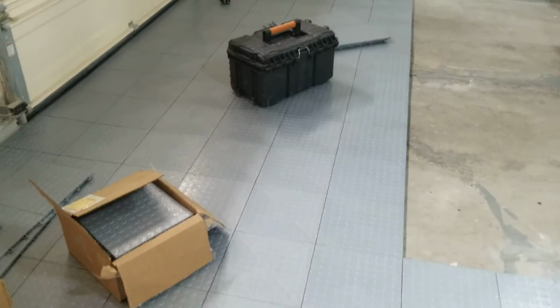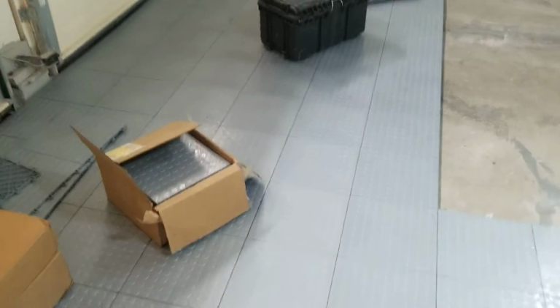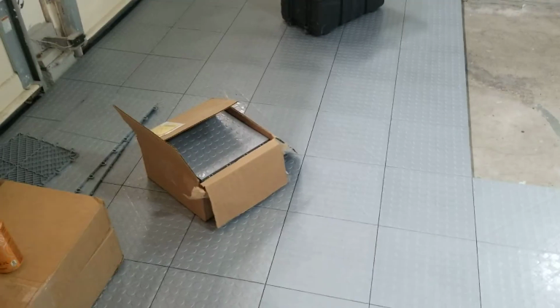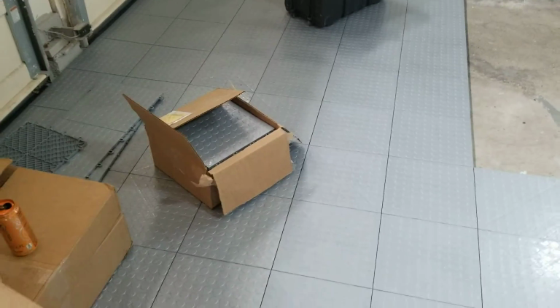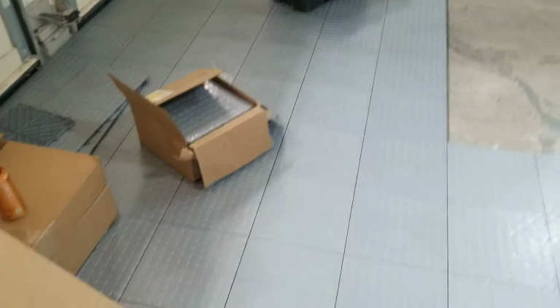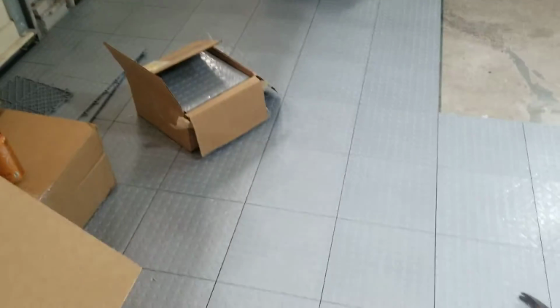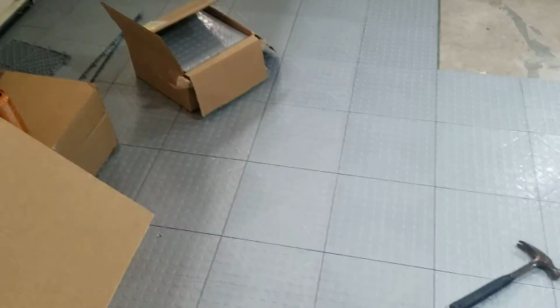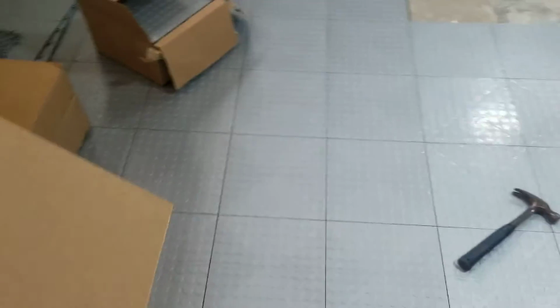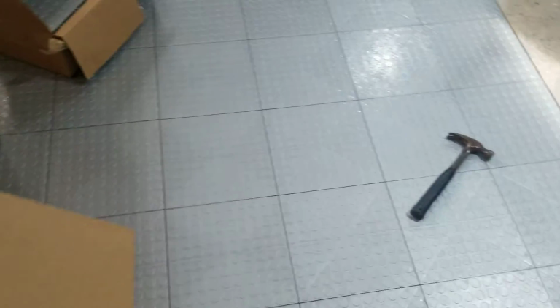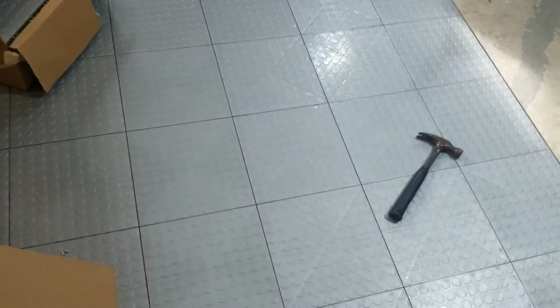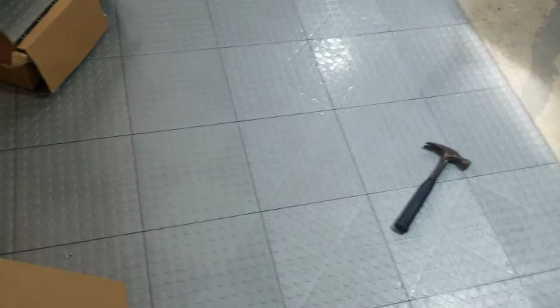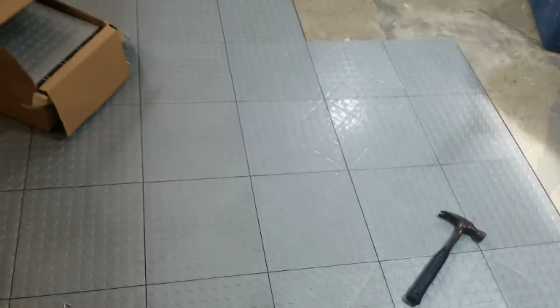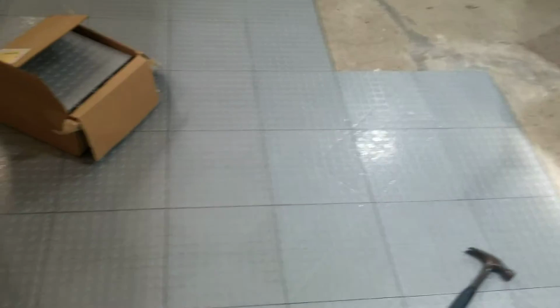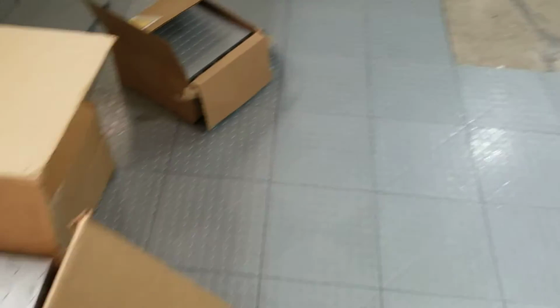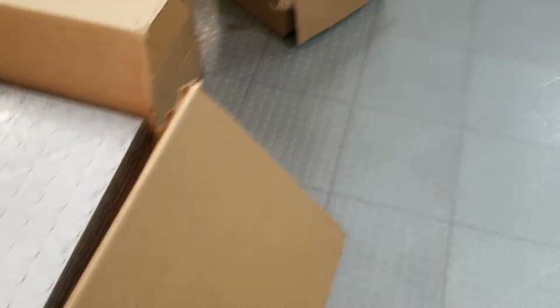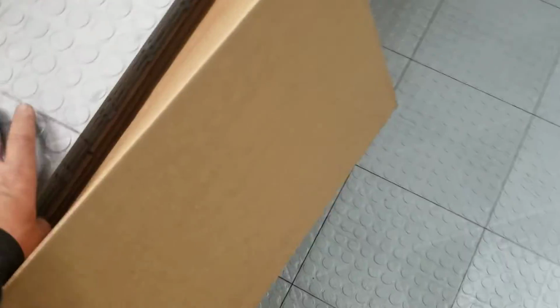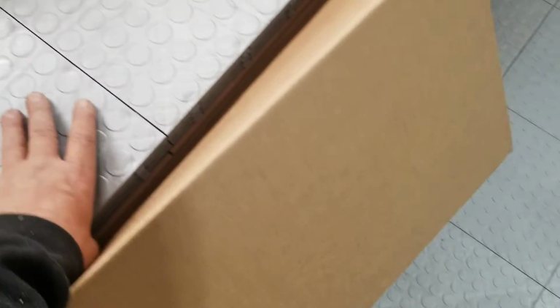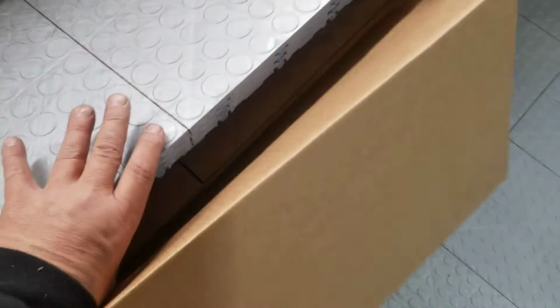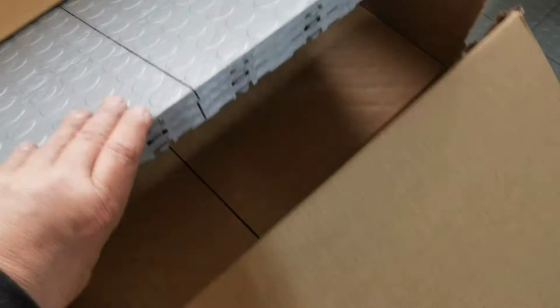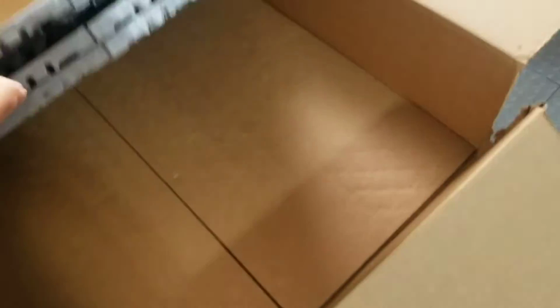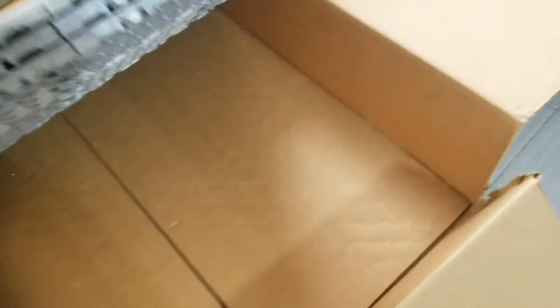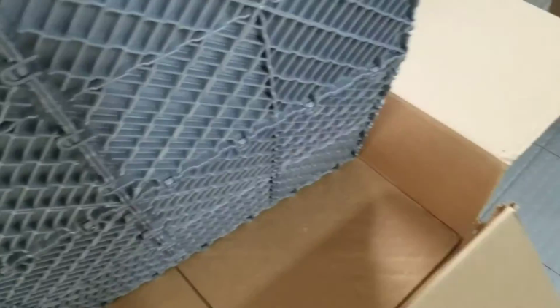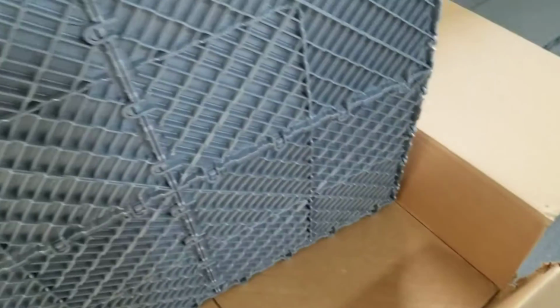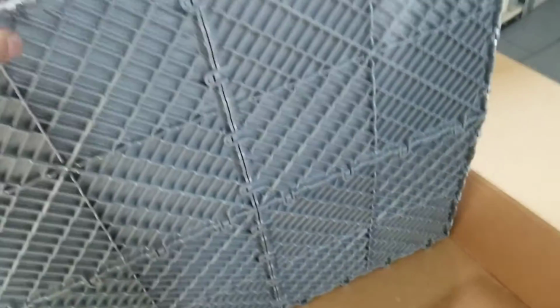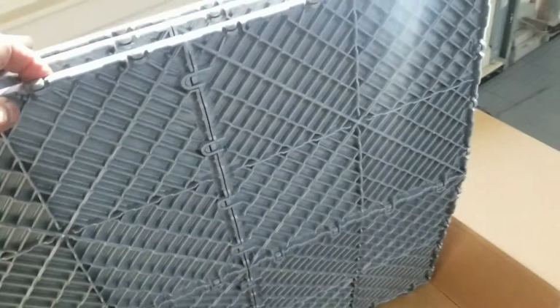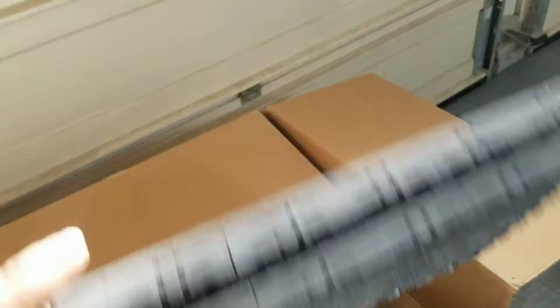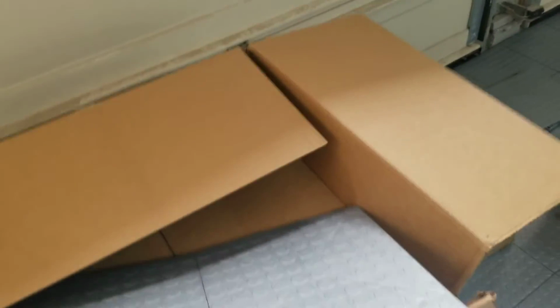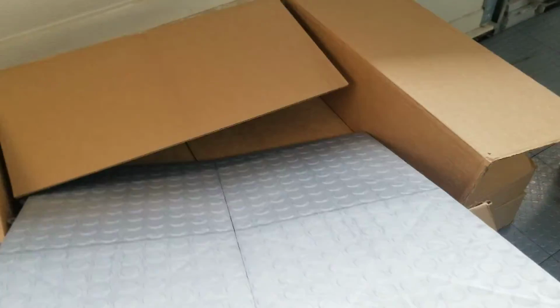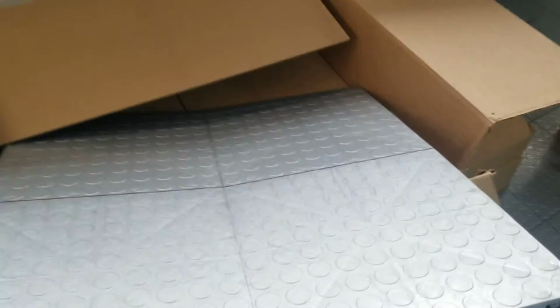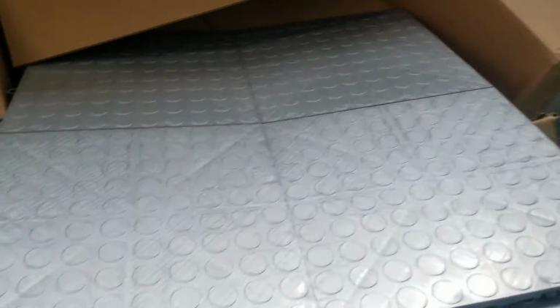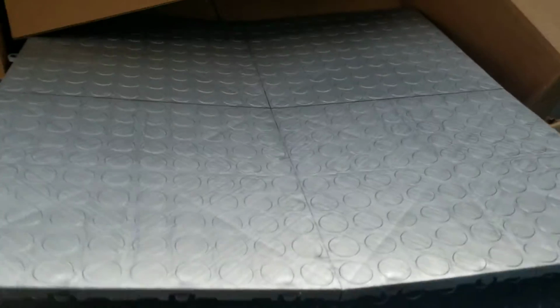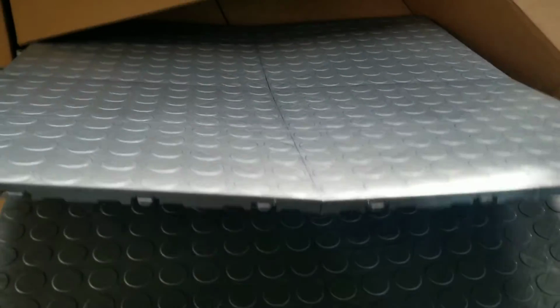Today what we have here is a plastic floor we're putting down. It comes in two by two panels and they can be individually pulled apart.